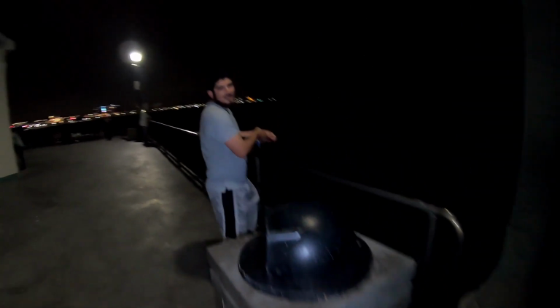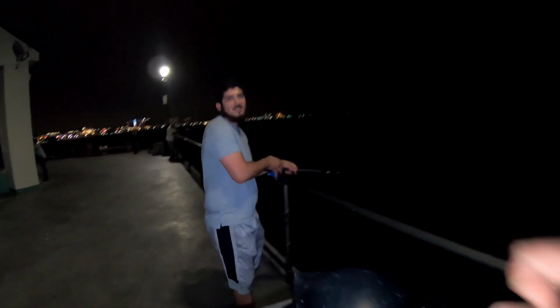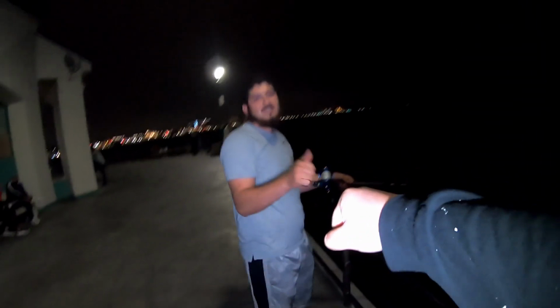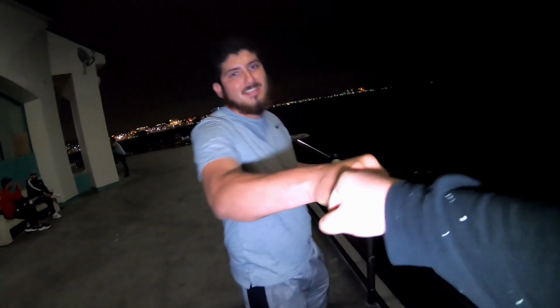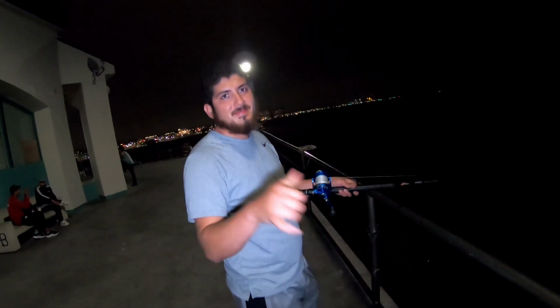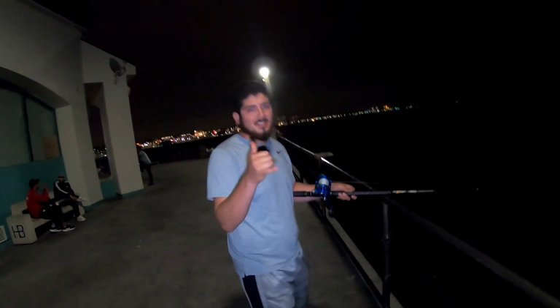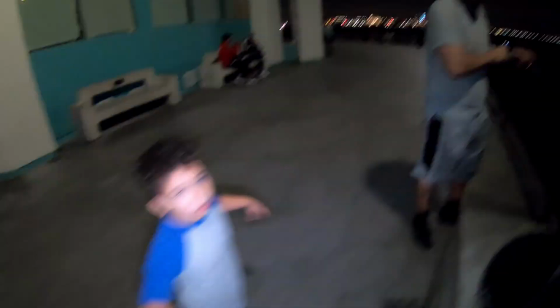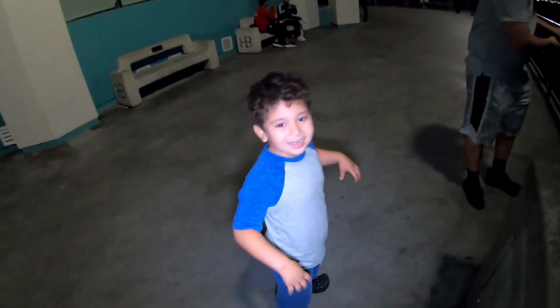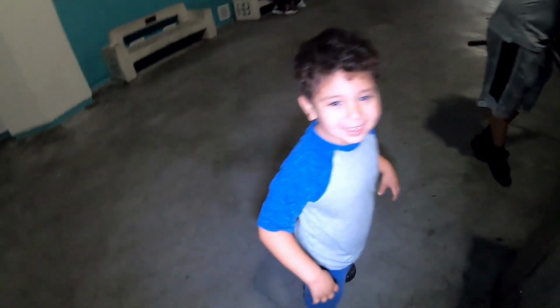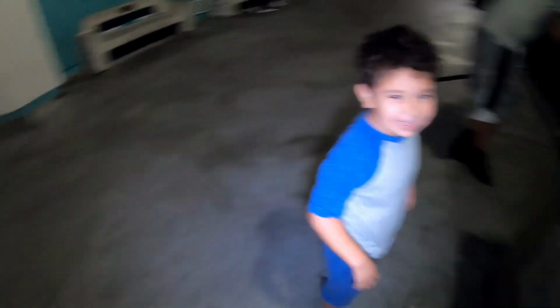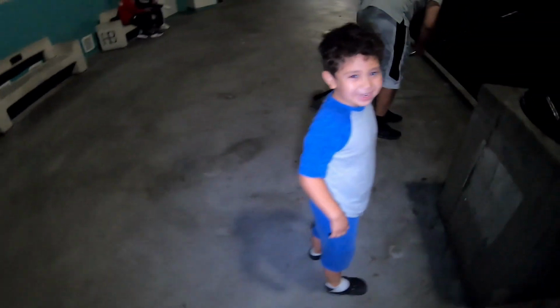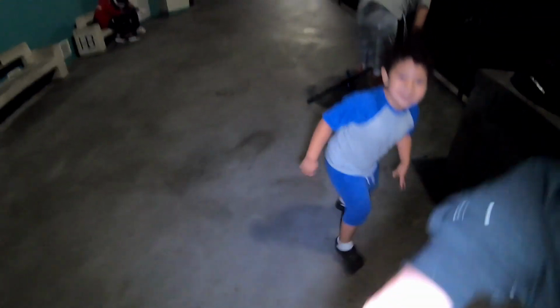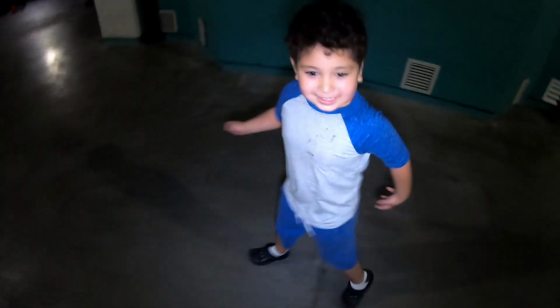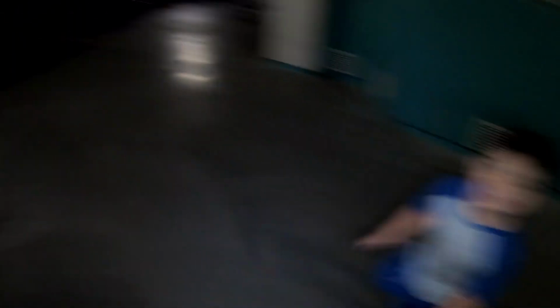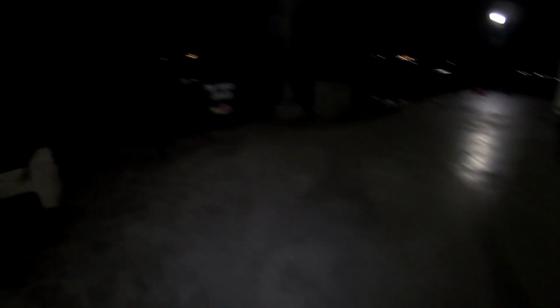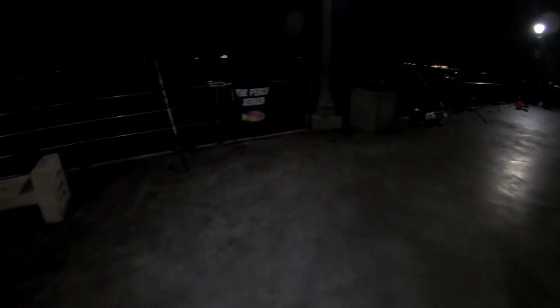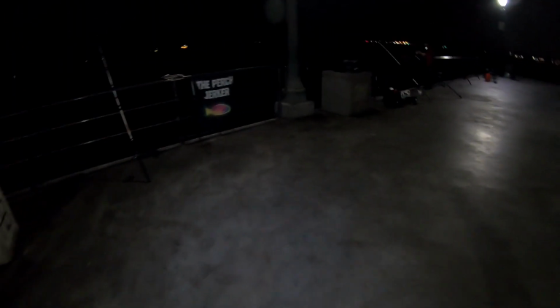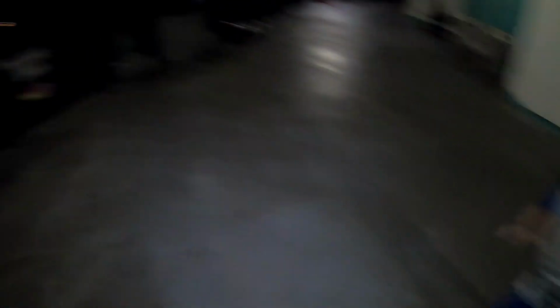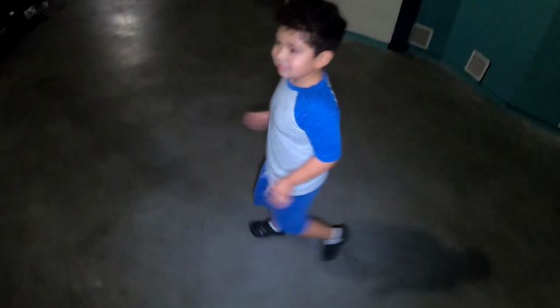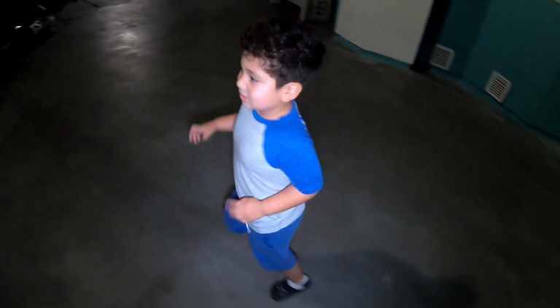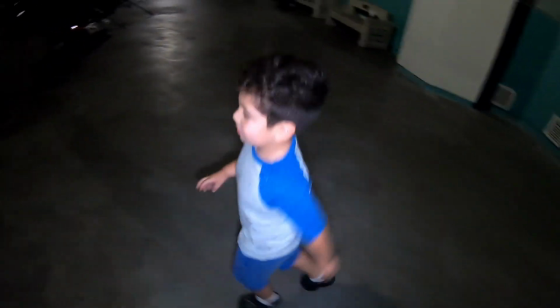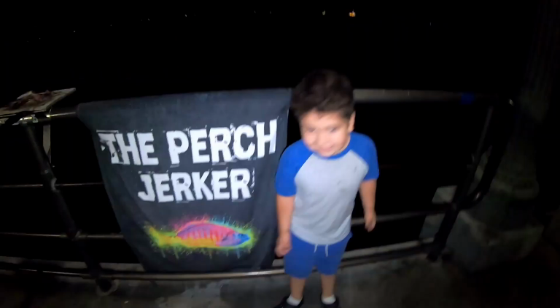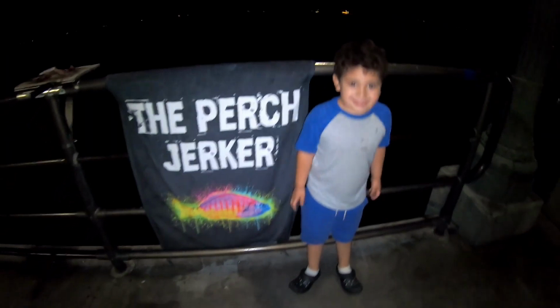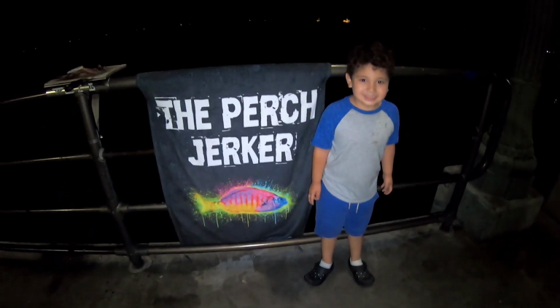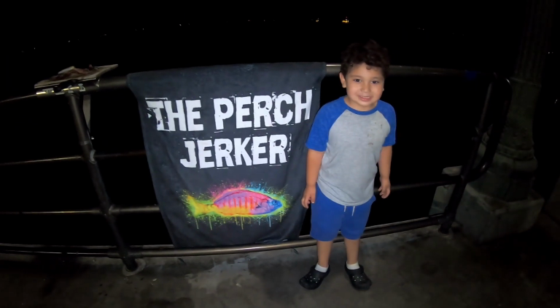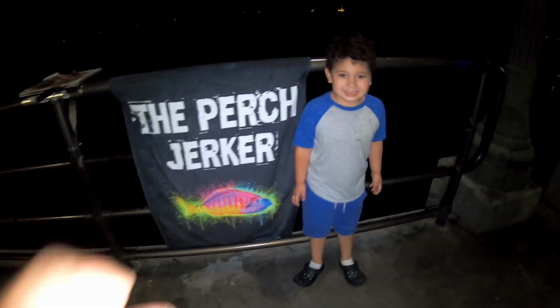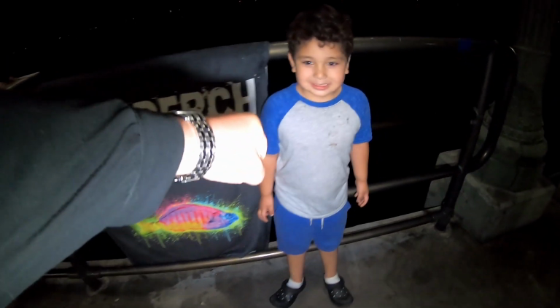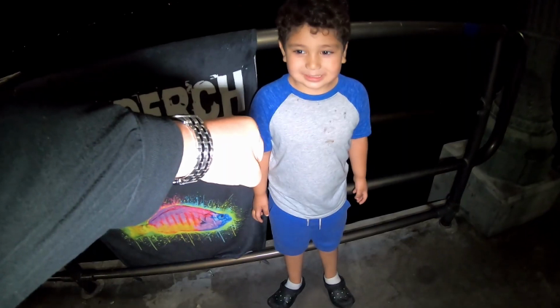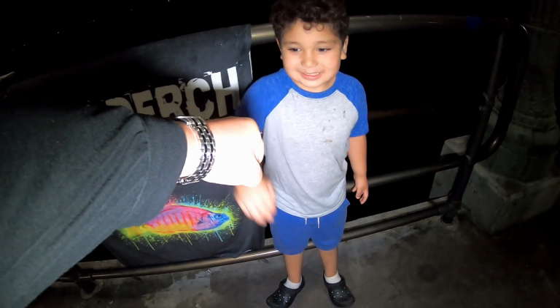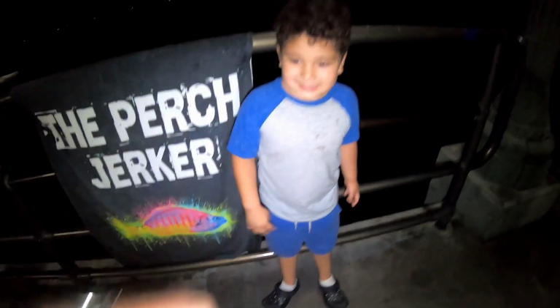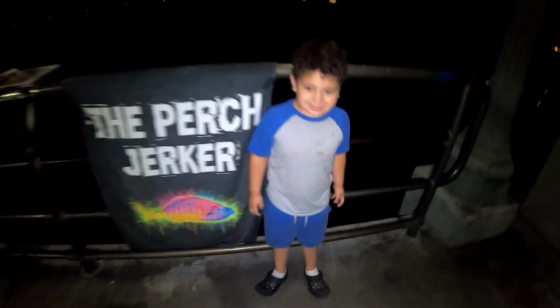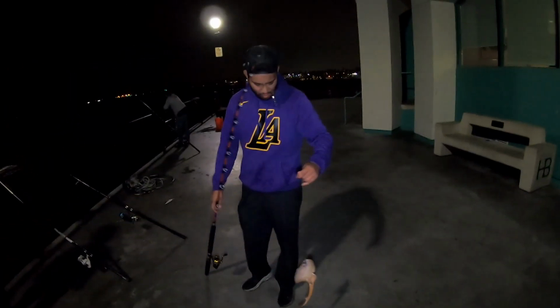Carlos just showed up — what's up brother! And we got mini Carlos right here. Carlos got excited when he saw the sign over here — he's like, hey, I want a picture with the sign! Carlos with the perch, that's what's up — bam!